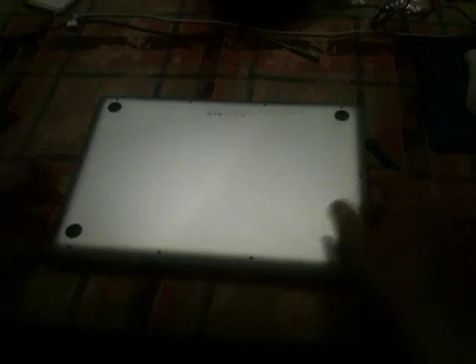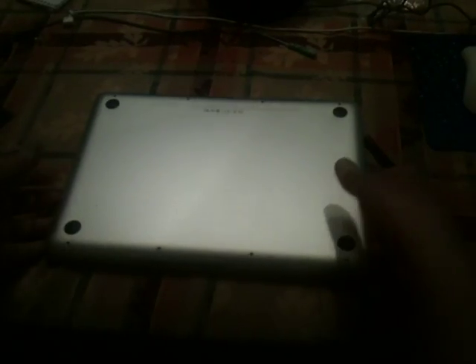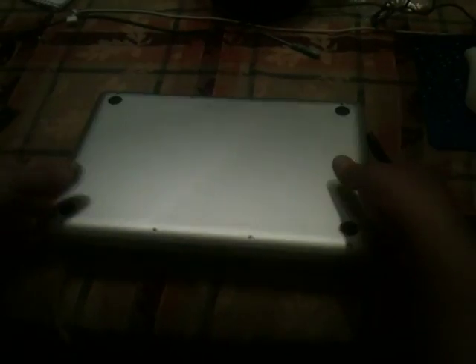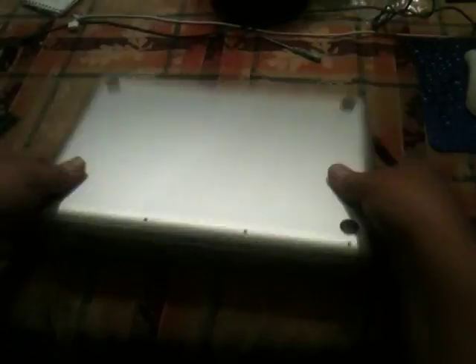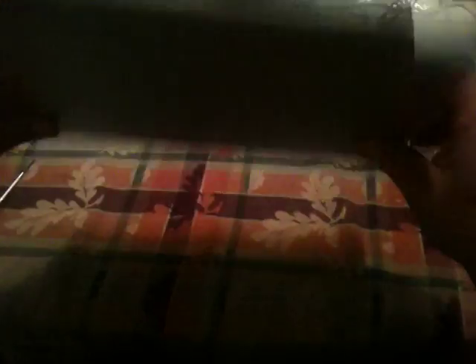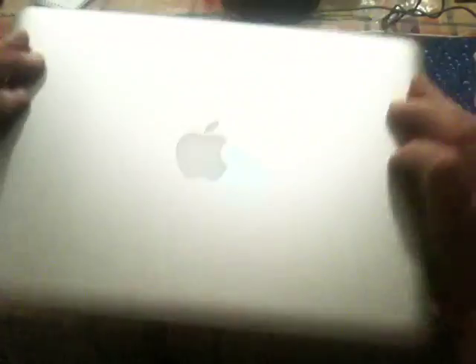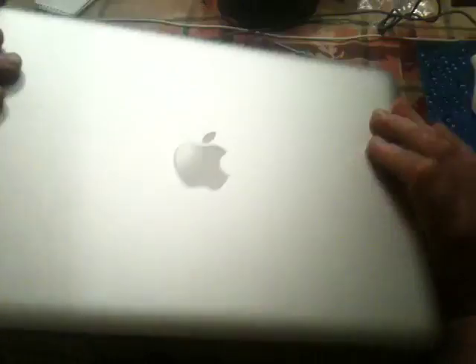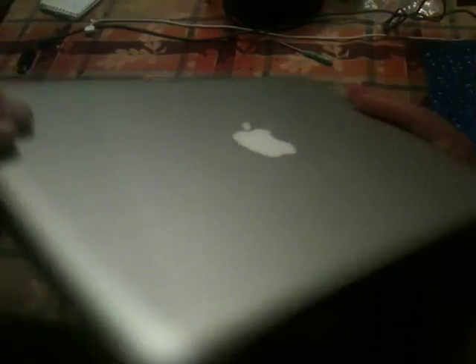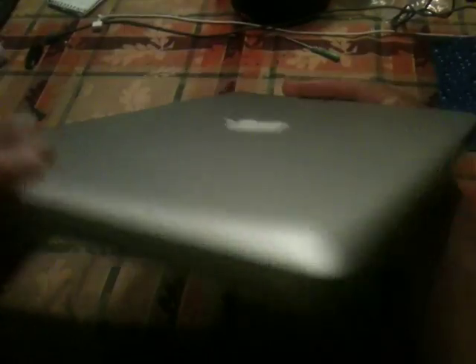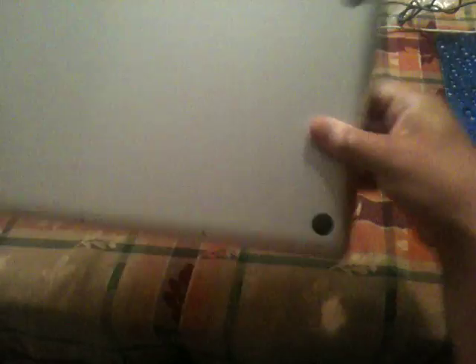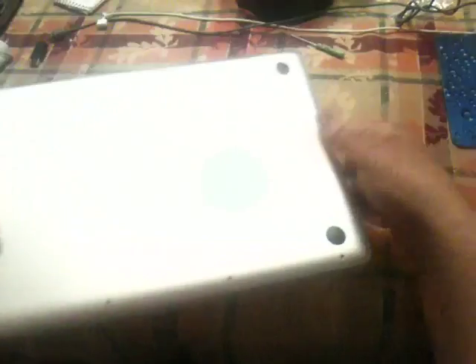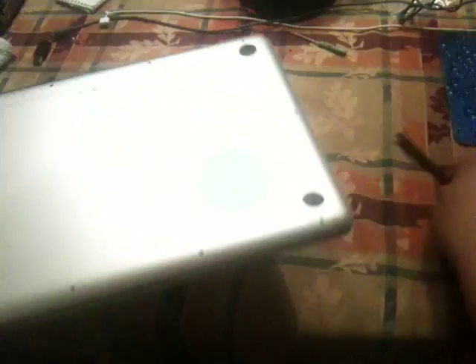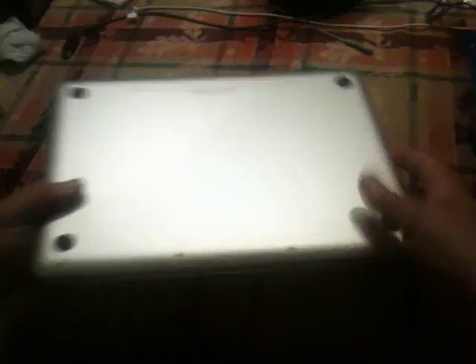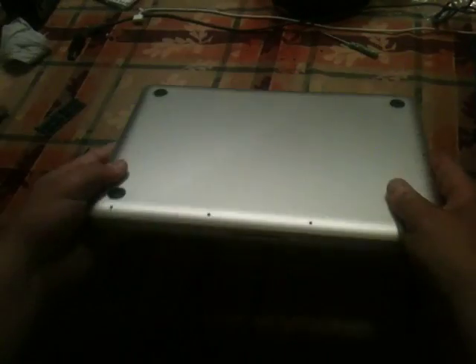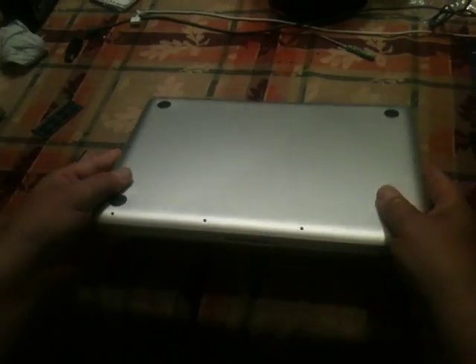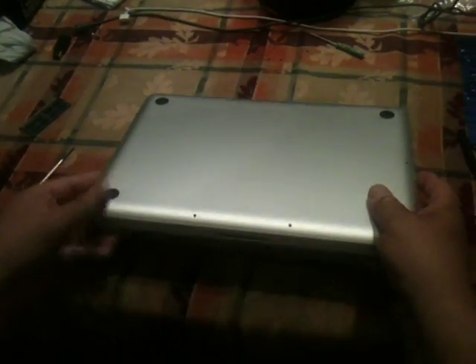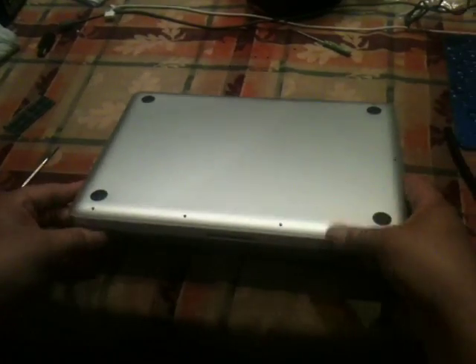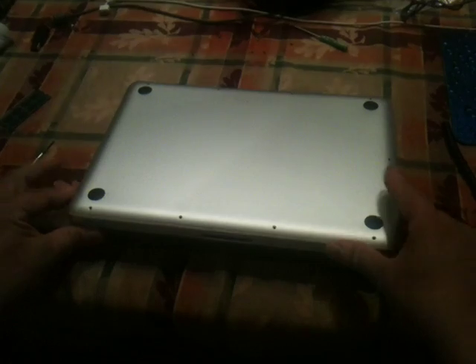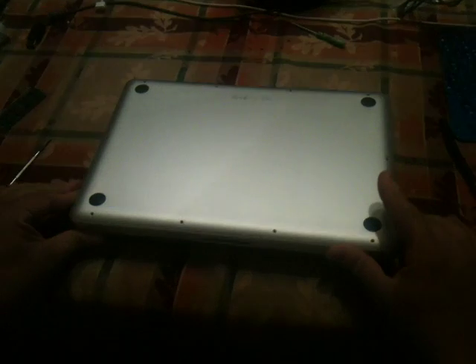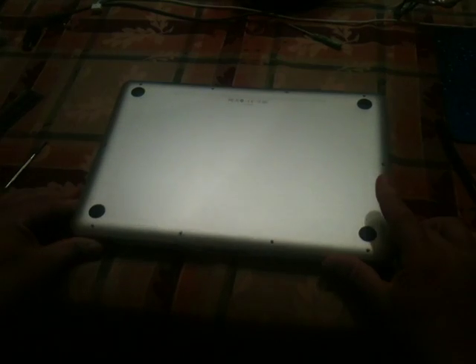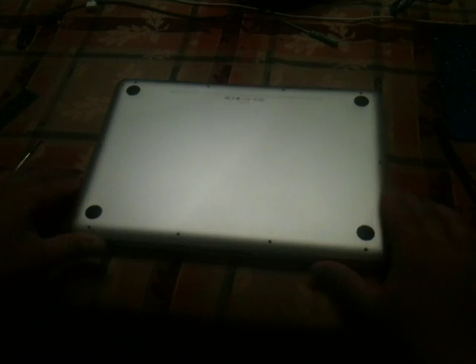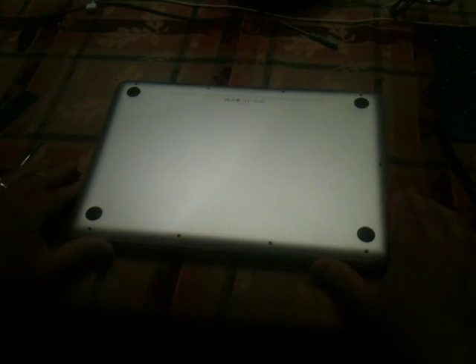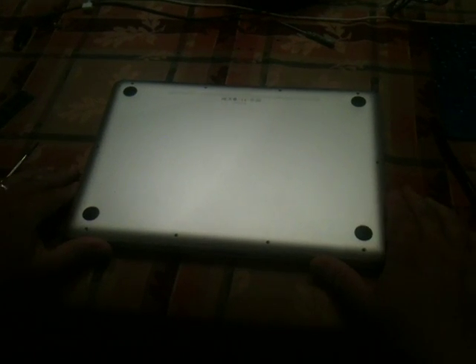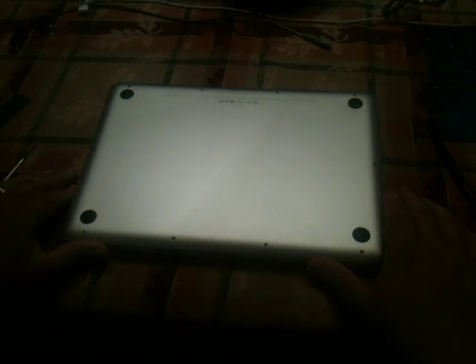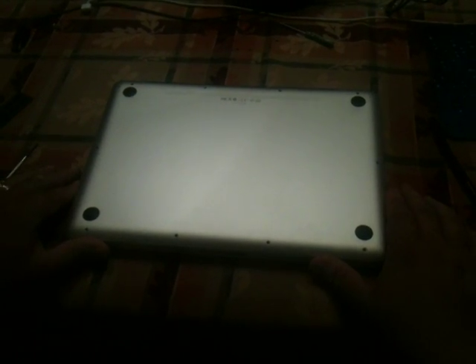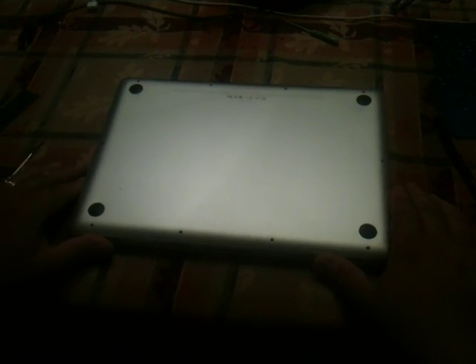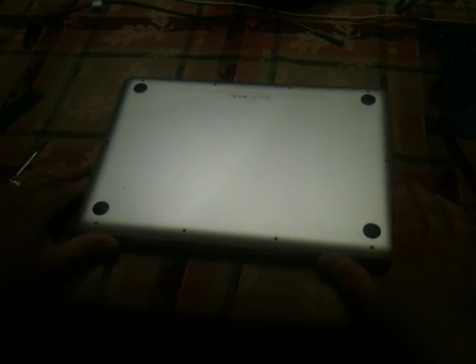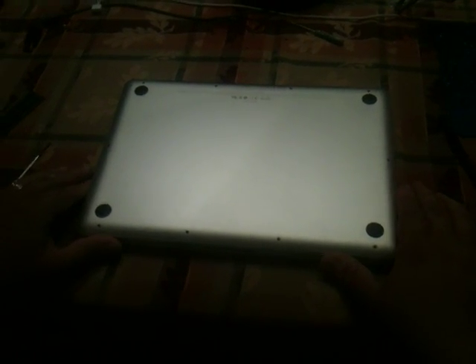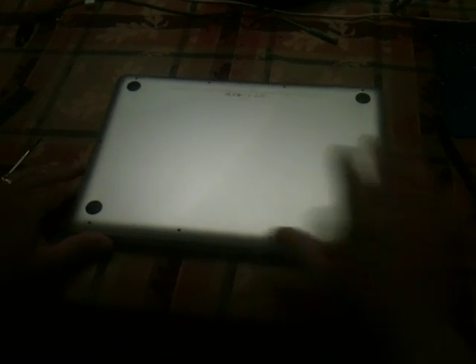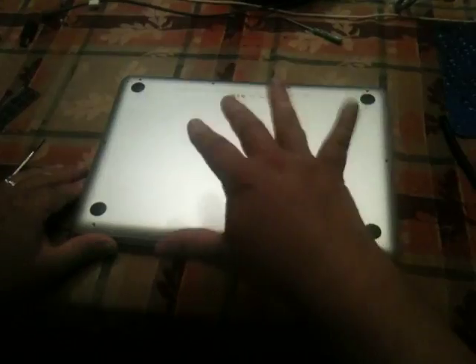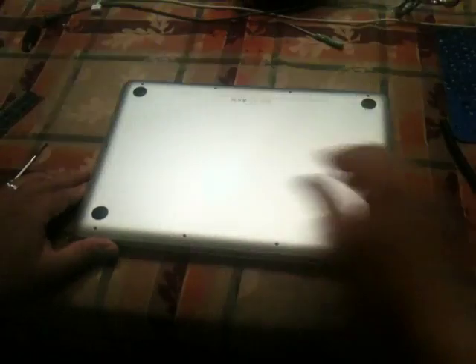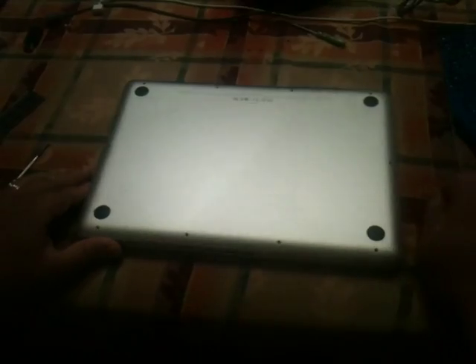I've got my MacBook 13-inch MacBook Pro, and I'm just going to show you how to take the hard drive out to do a replacement, and just to show you where everything is.